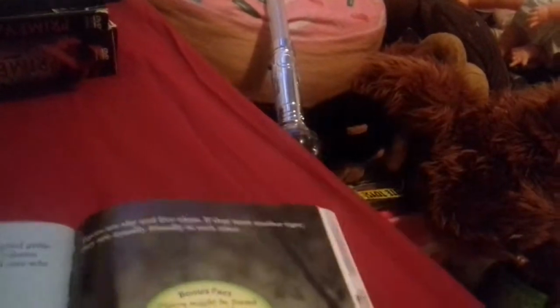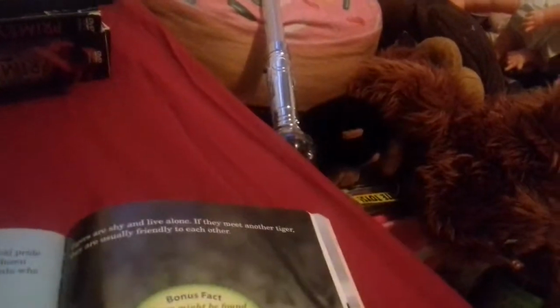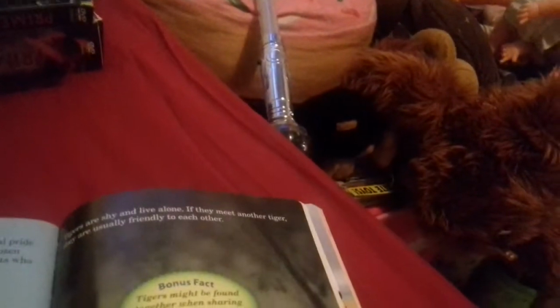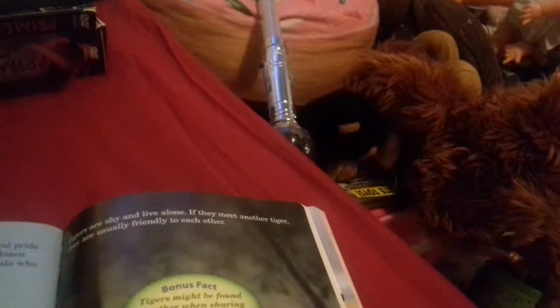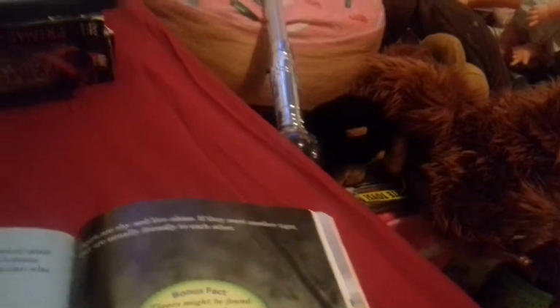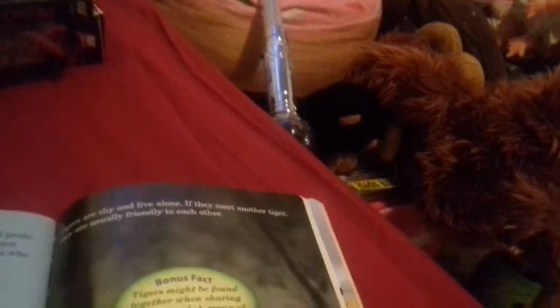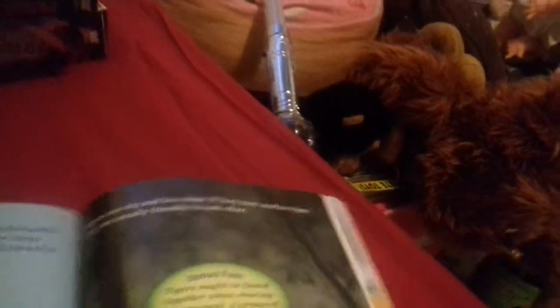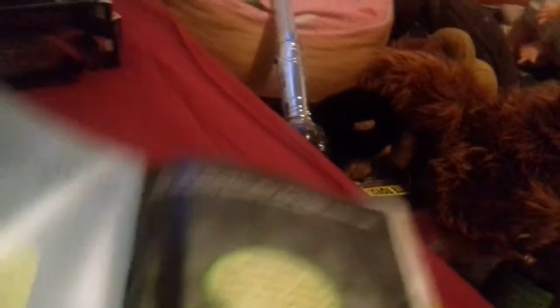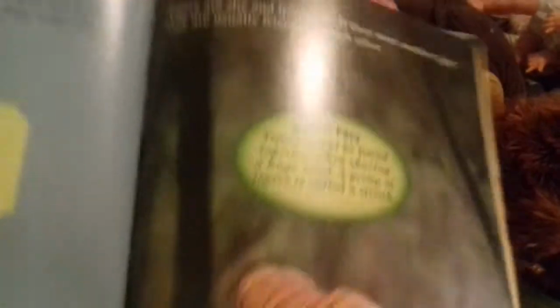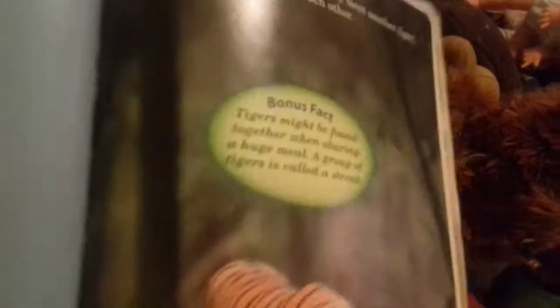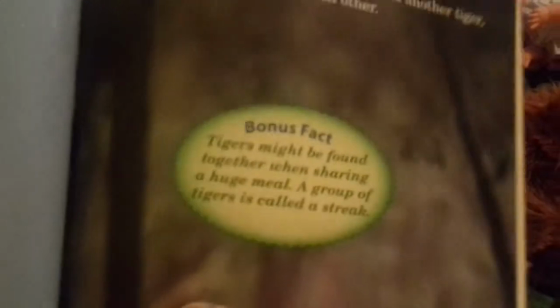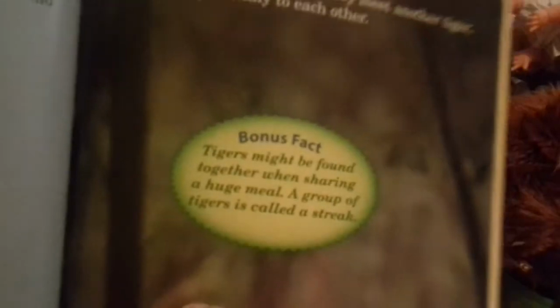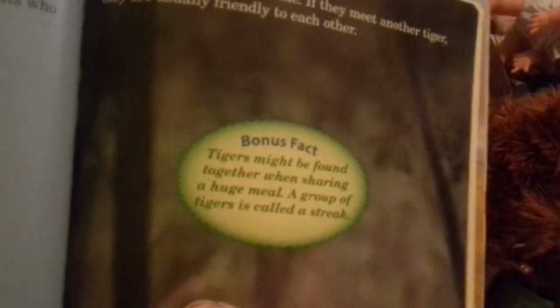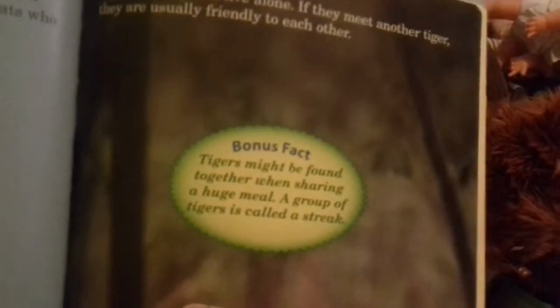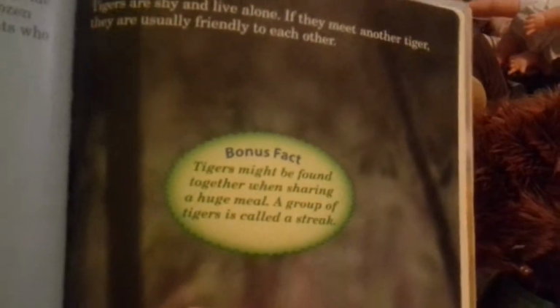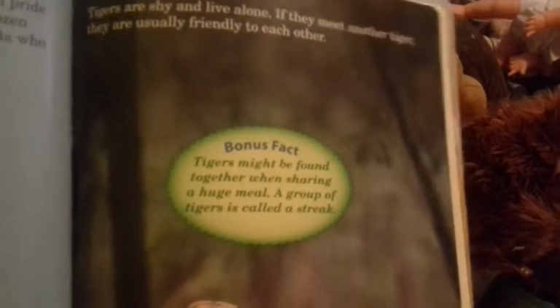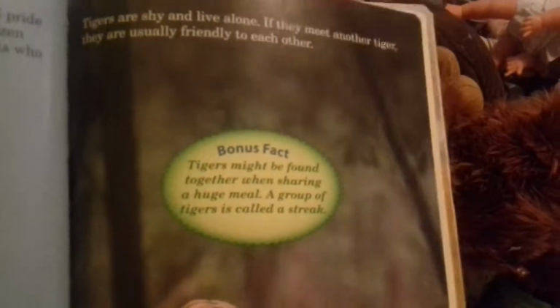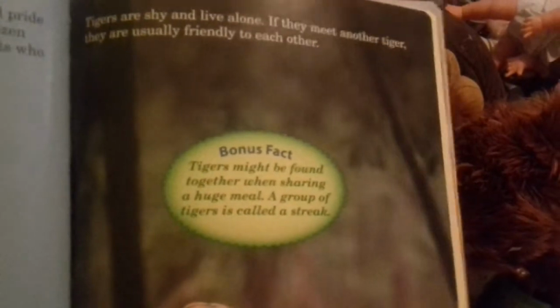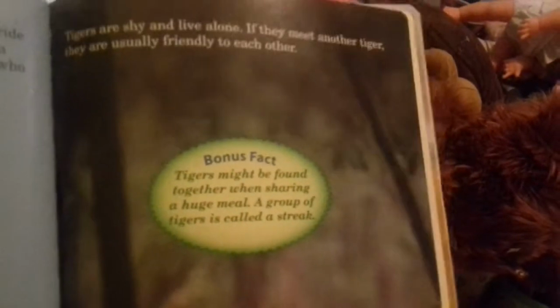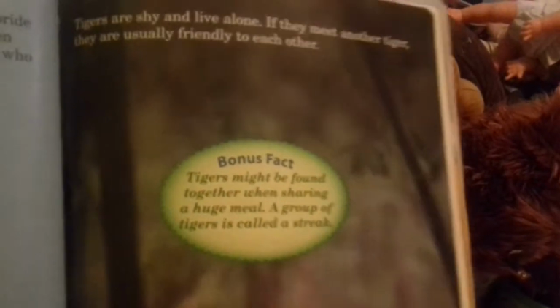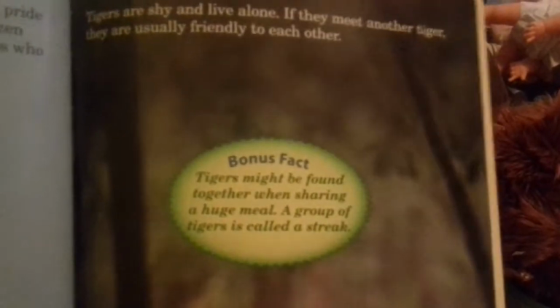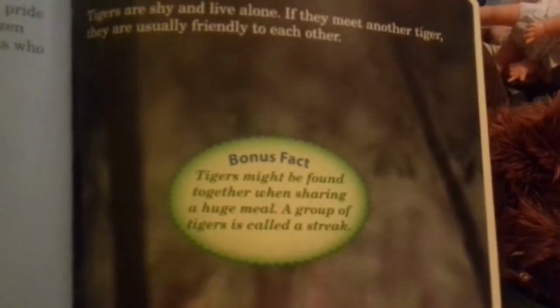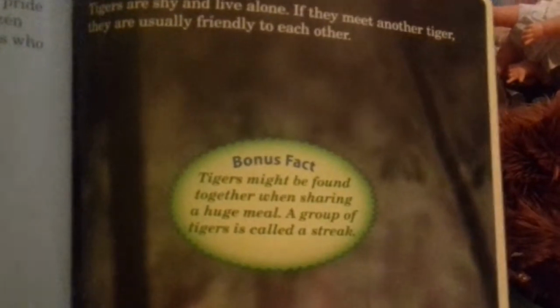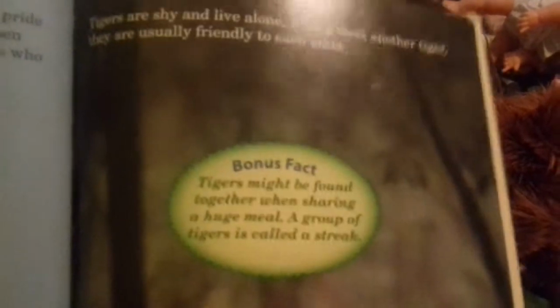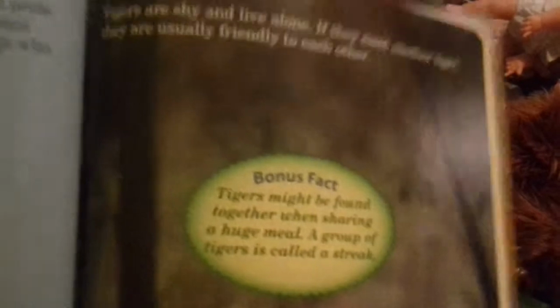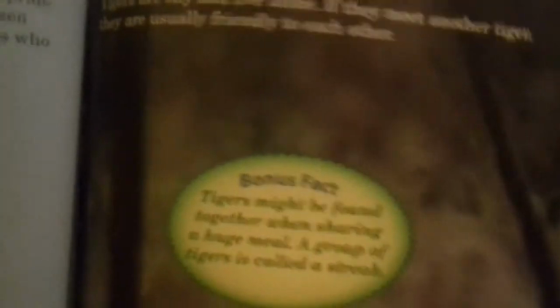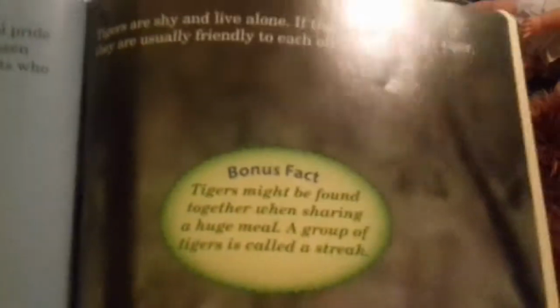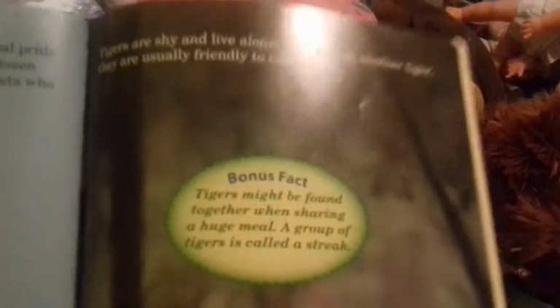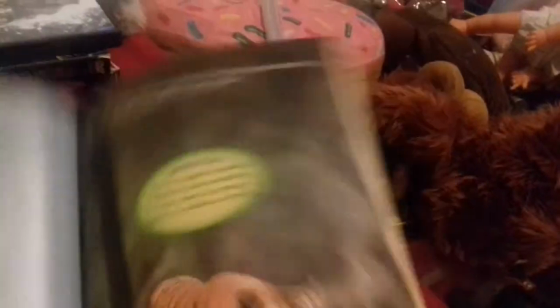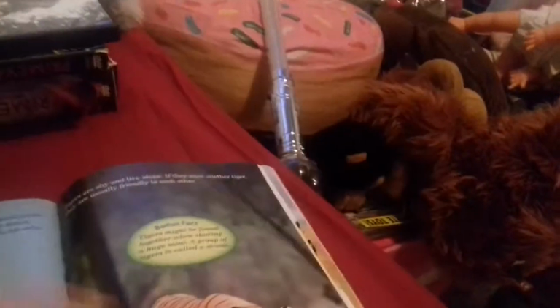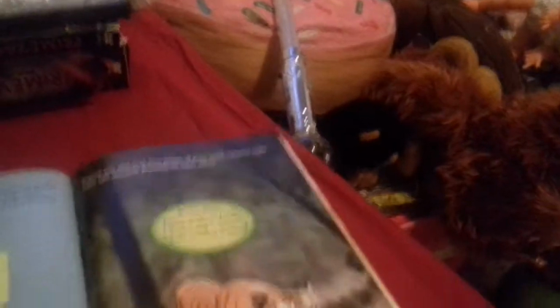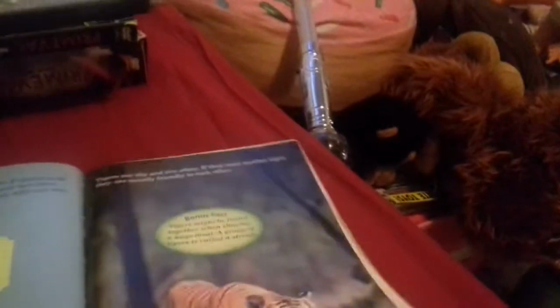Tigers are shy and live alone. If they meet another tiger they're usually friendly to each other. Bonus fact: tigers might be found together during a huge meal. A group of tigers is called a streak.